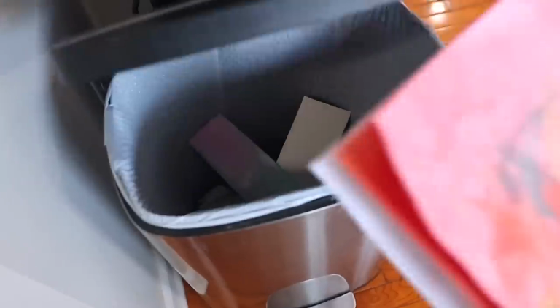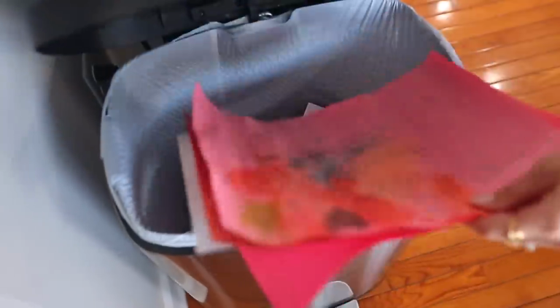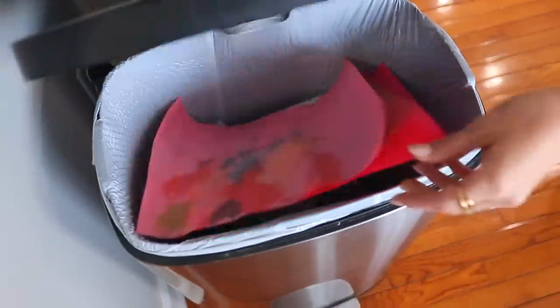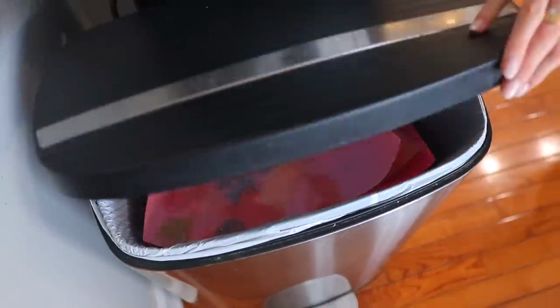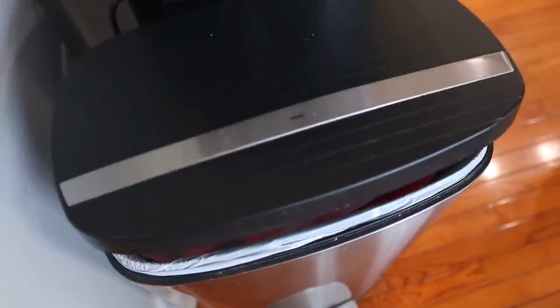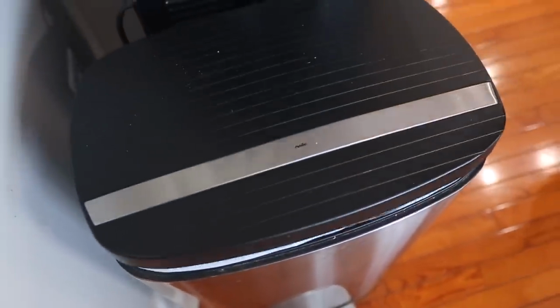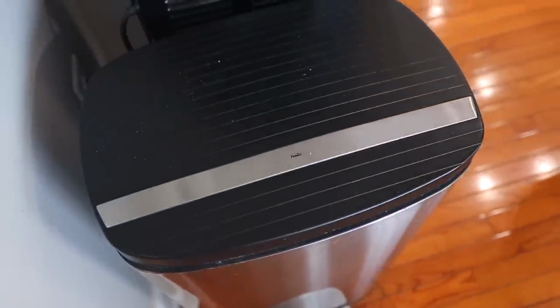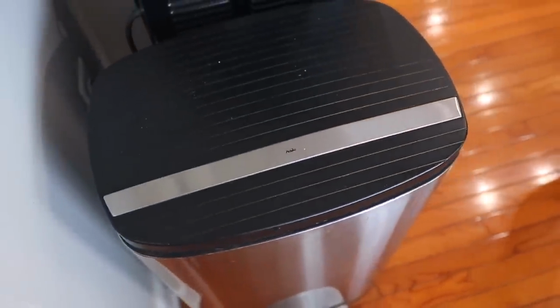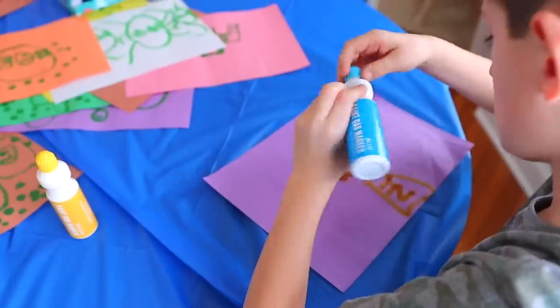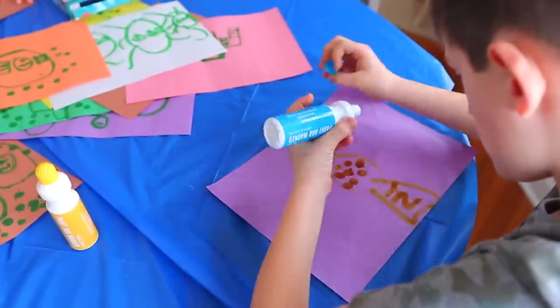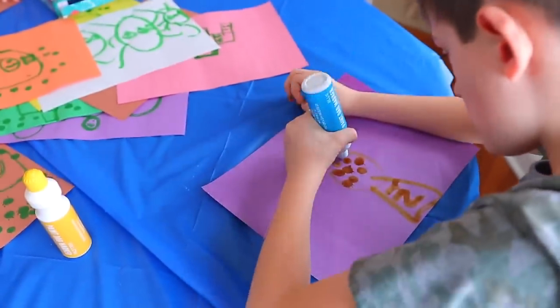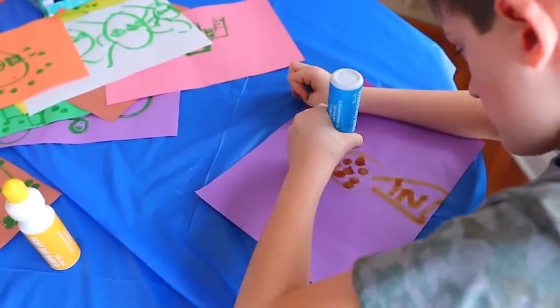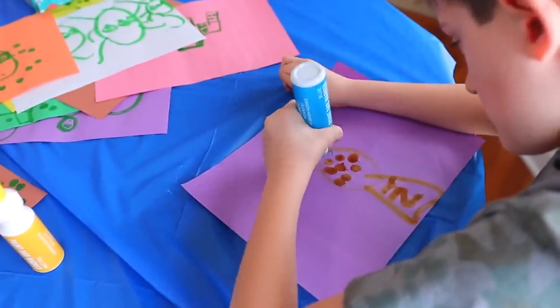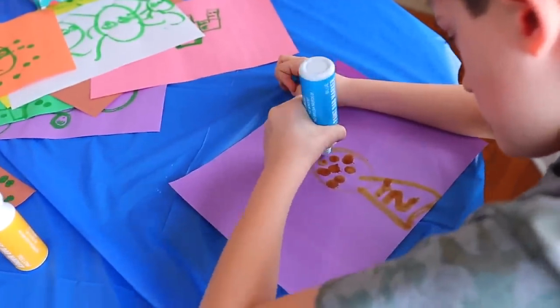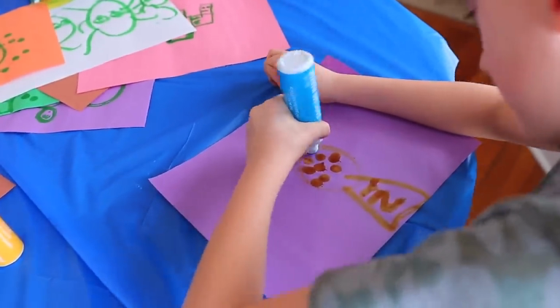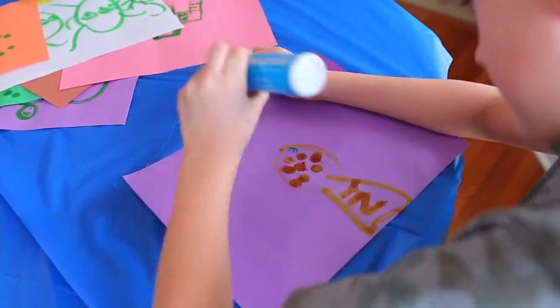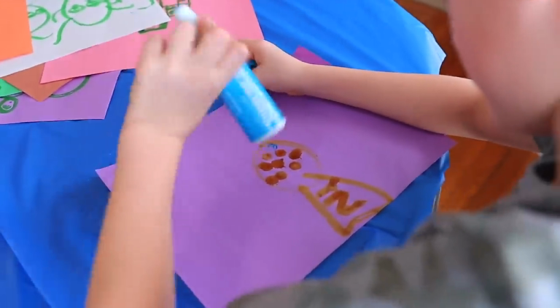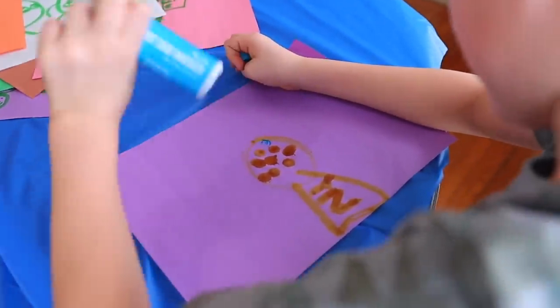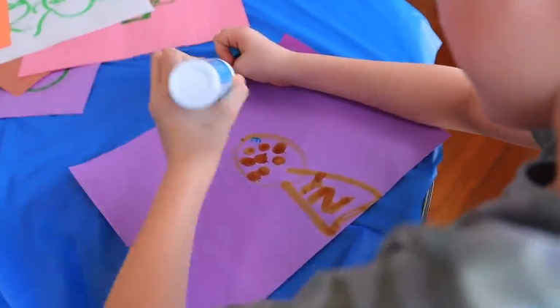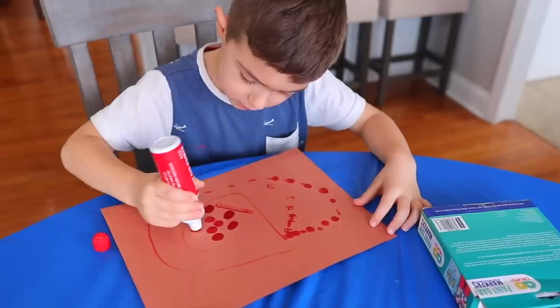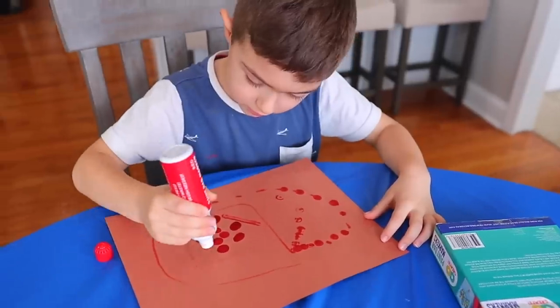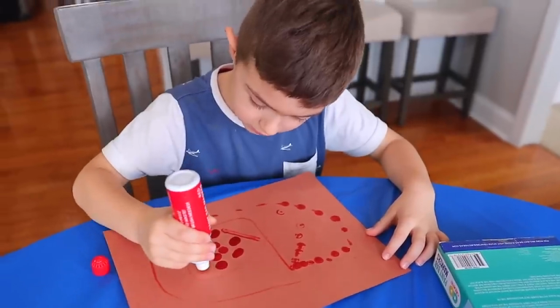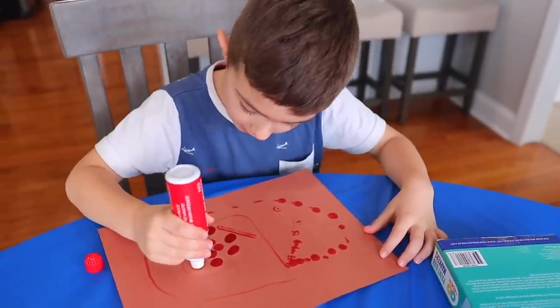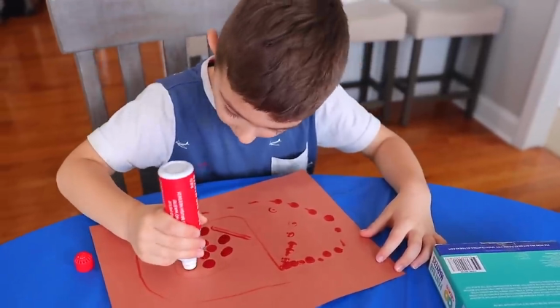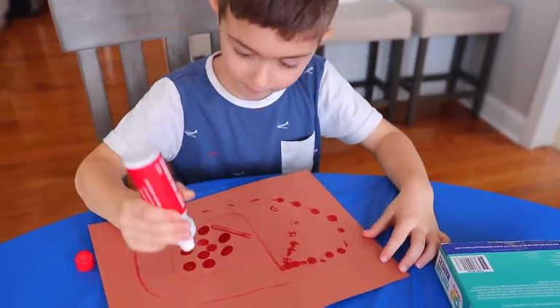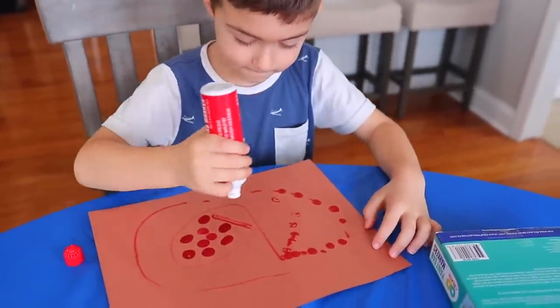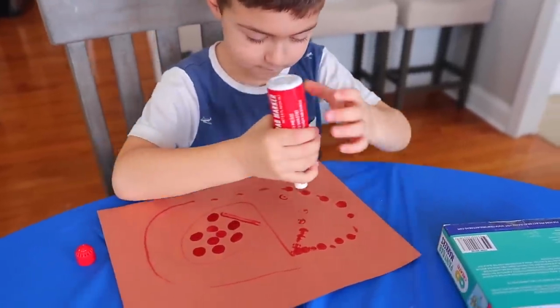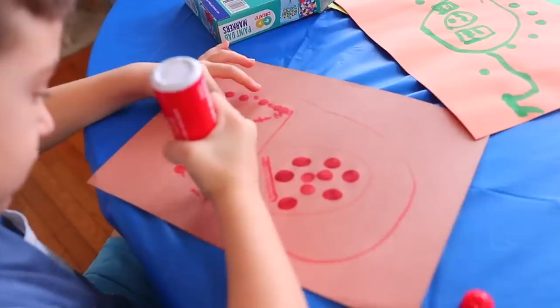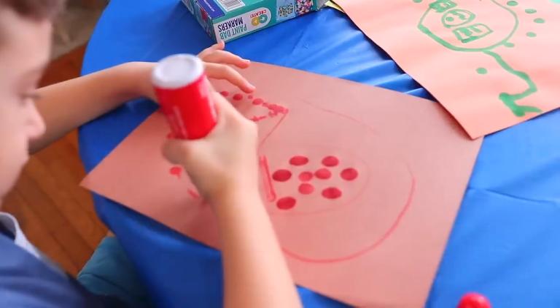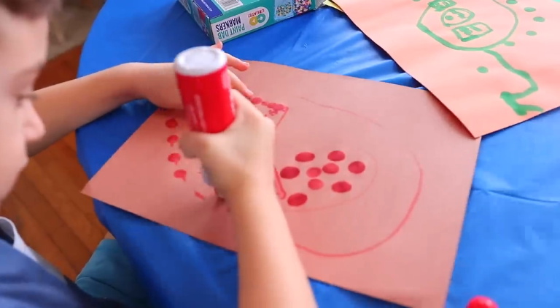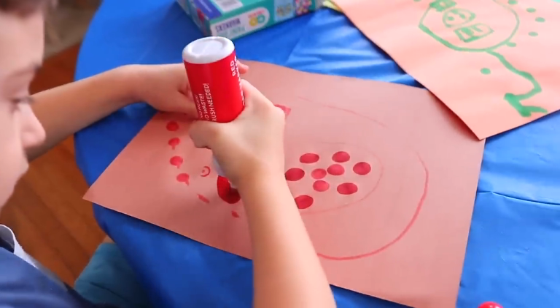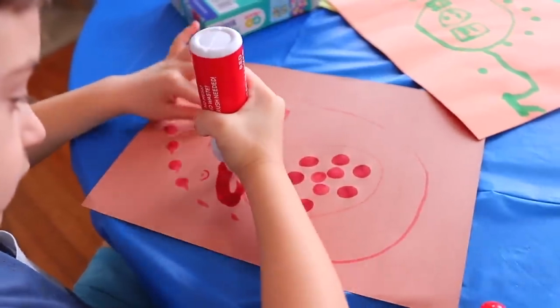Just don't keep everything. Kids make new artwork literally almost every week. So it's okay to accept it, praise them for it, and then sometimes just toss it. We honestly cannot keep everything.